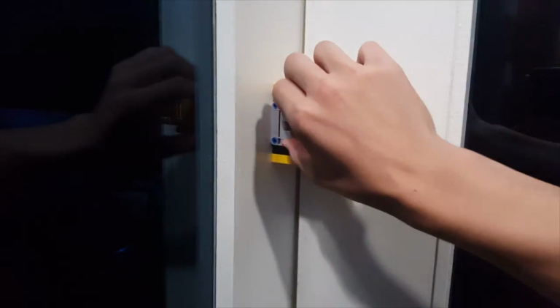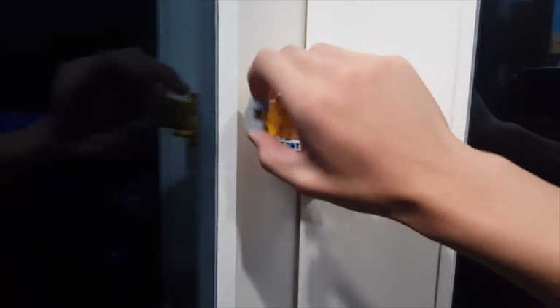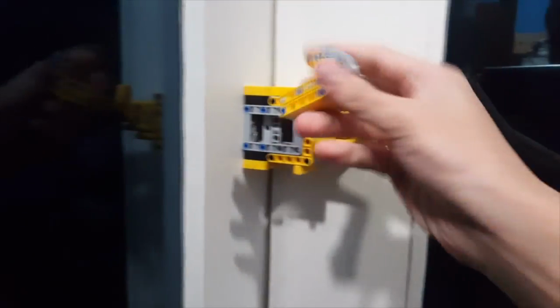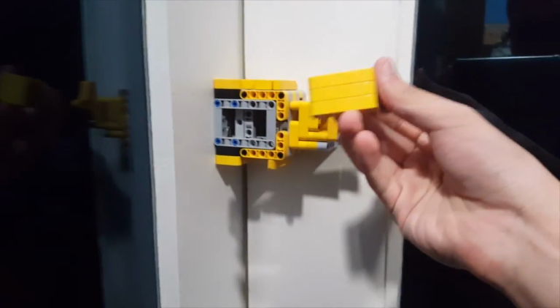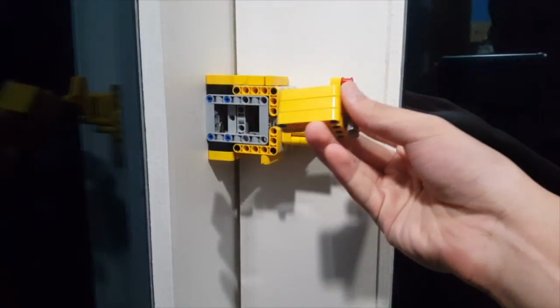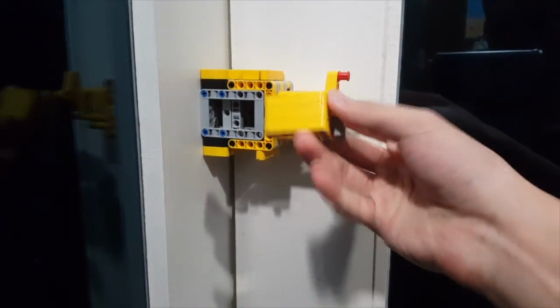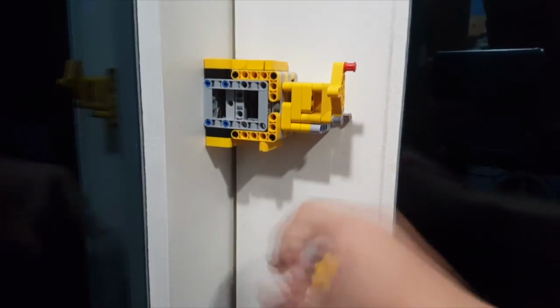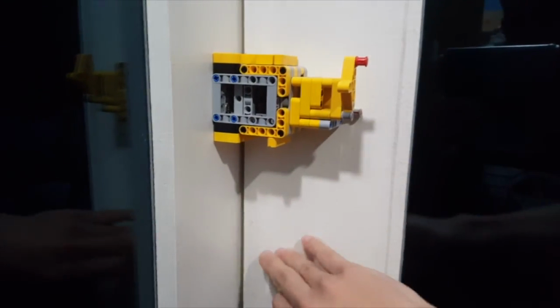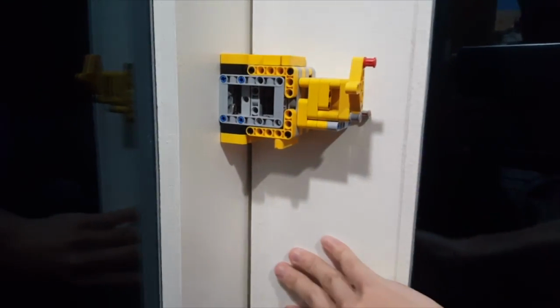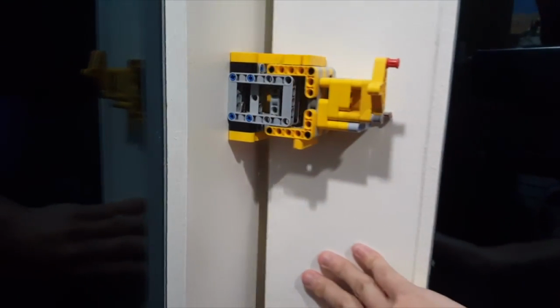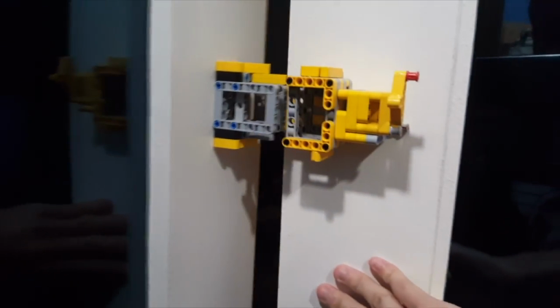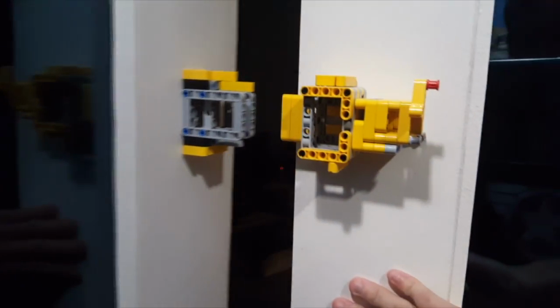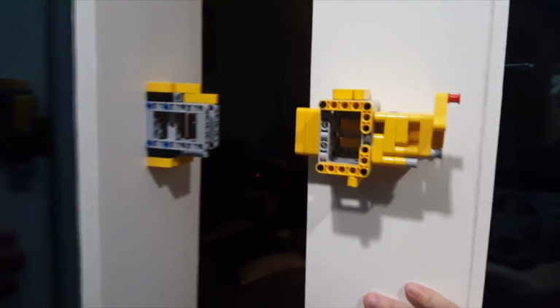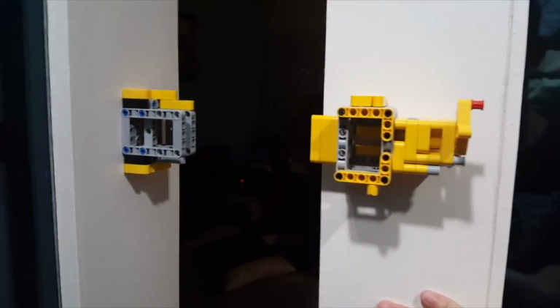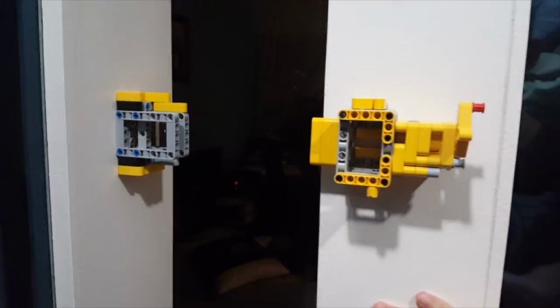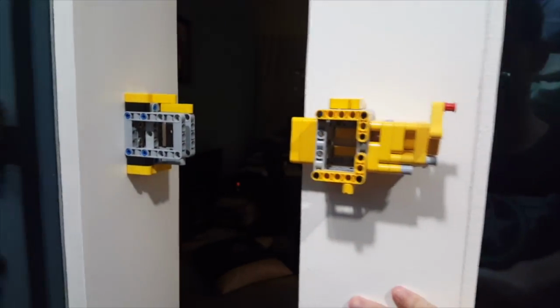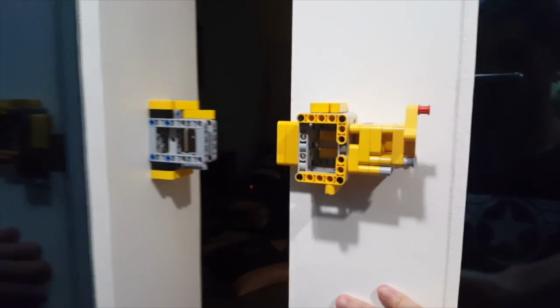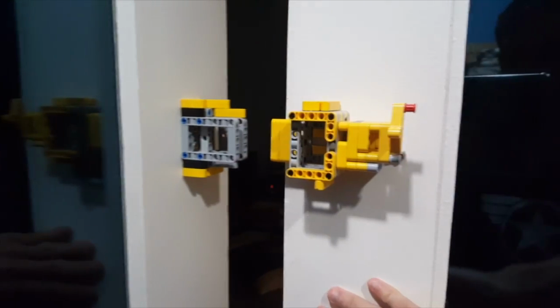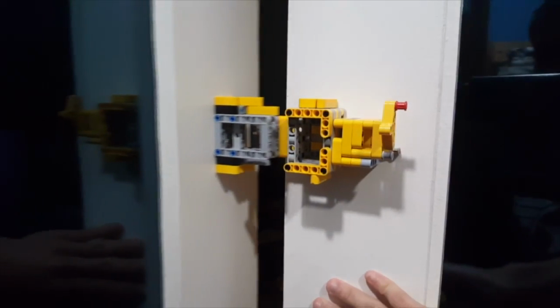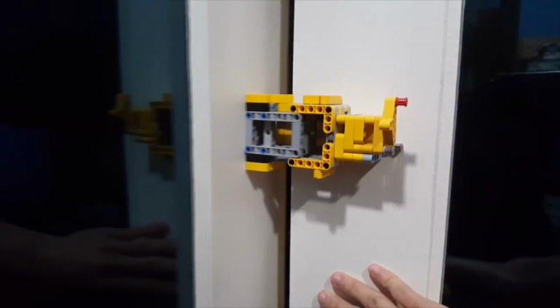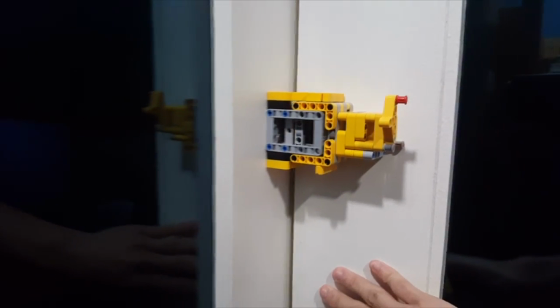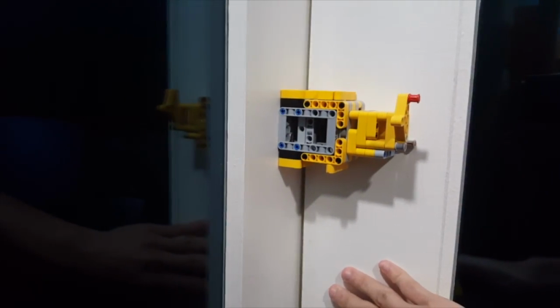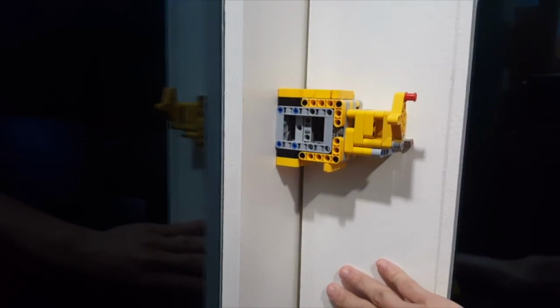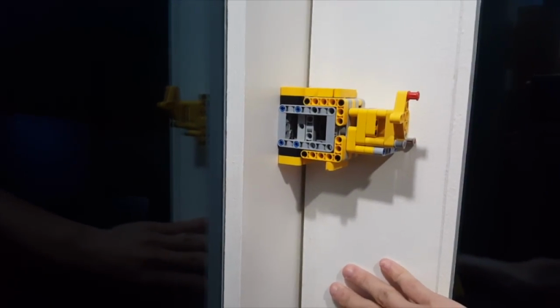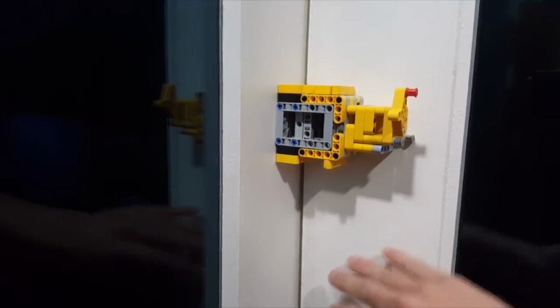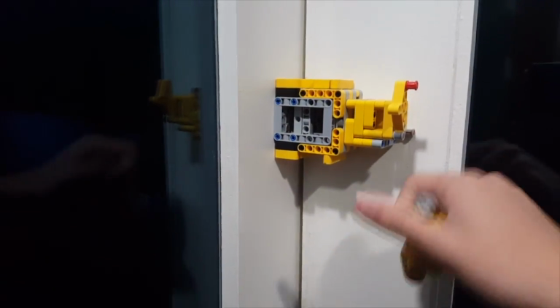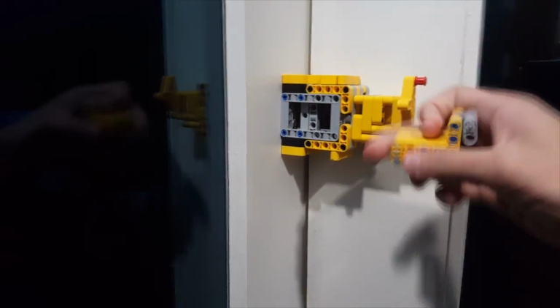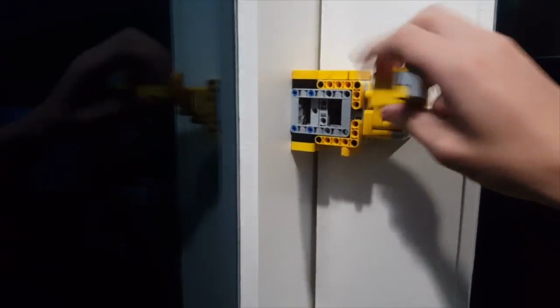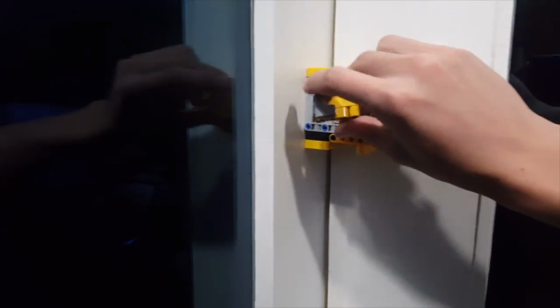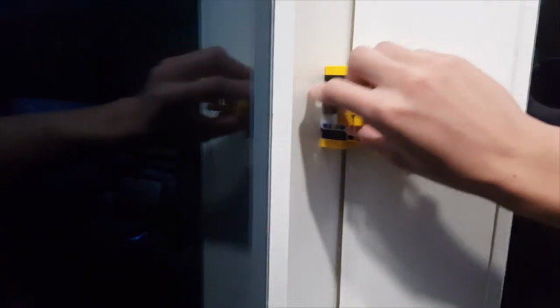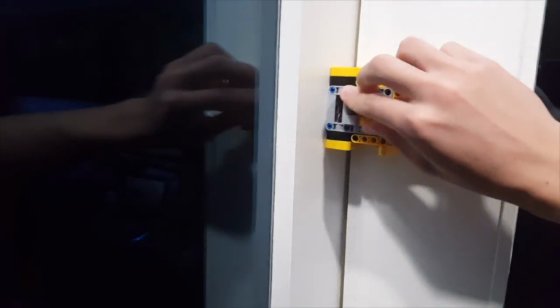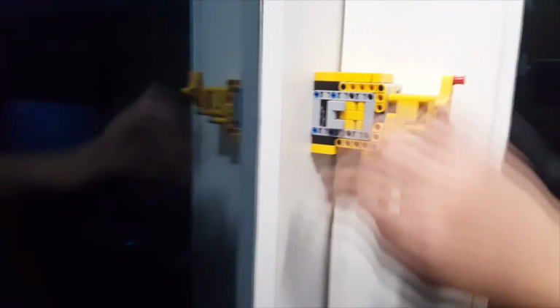When we take the key out, the door can now open normally. Put the key in, and the door can no longer open.